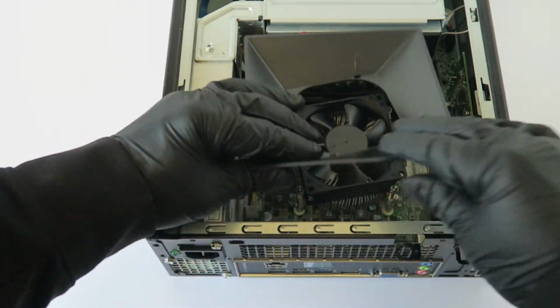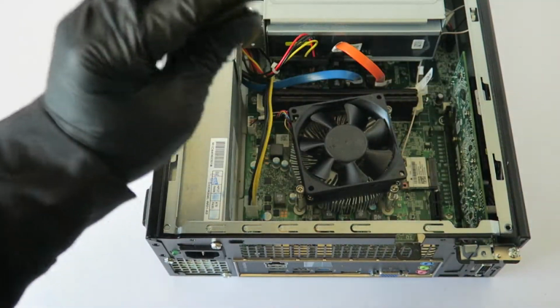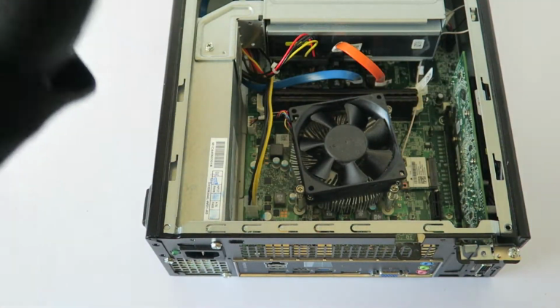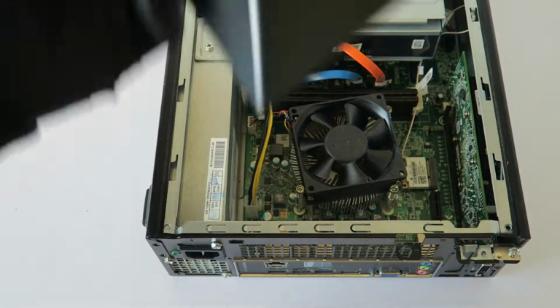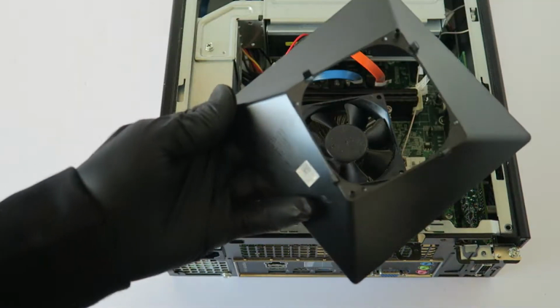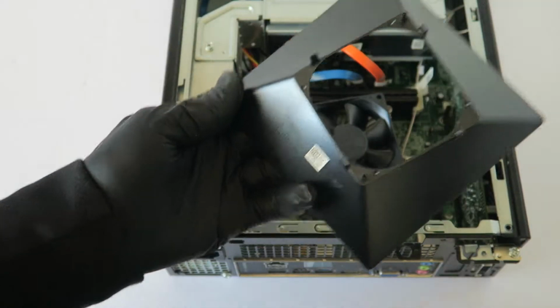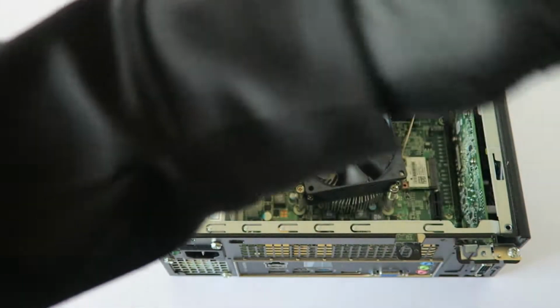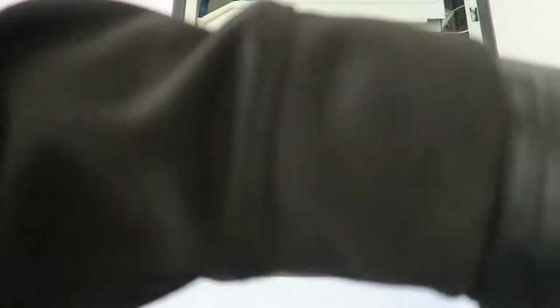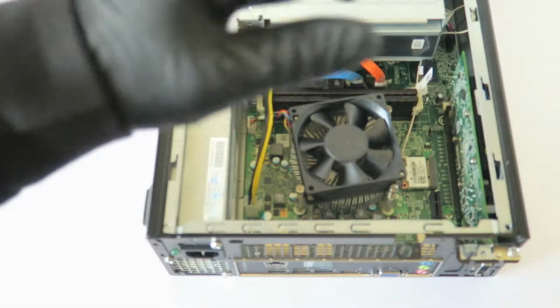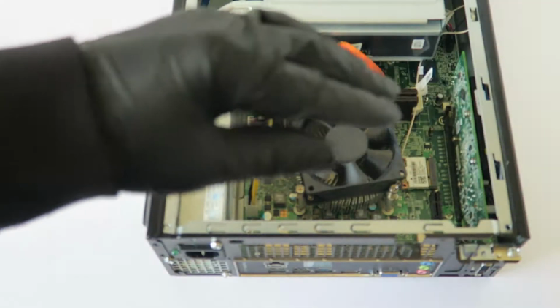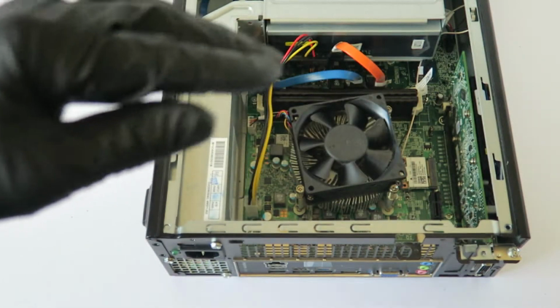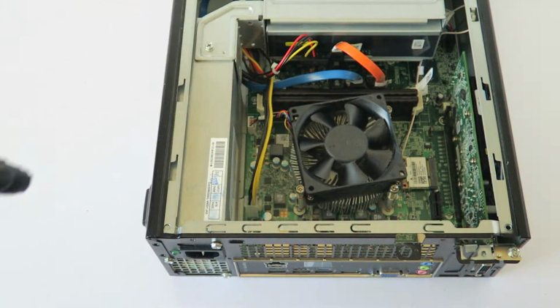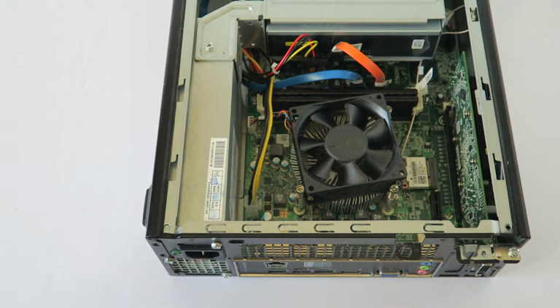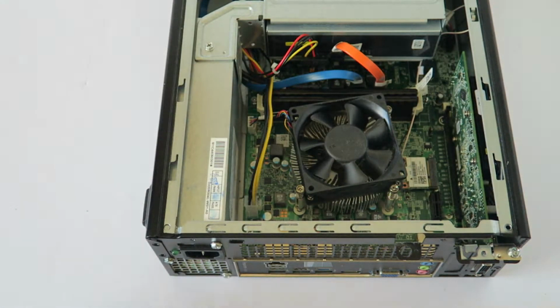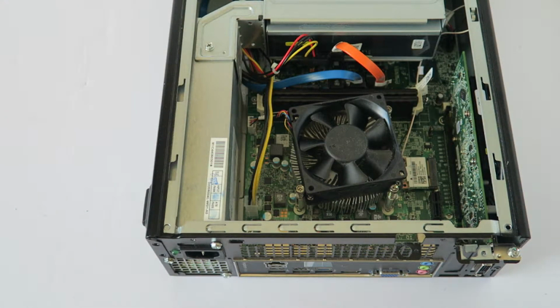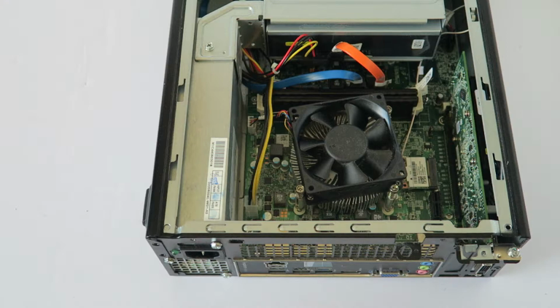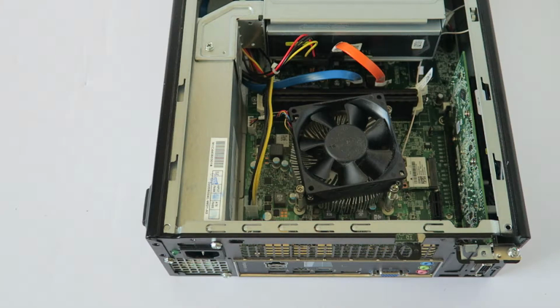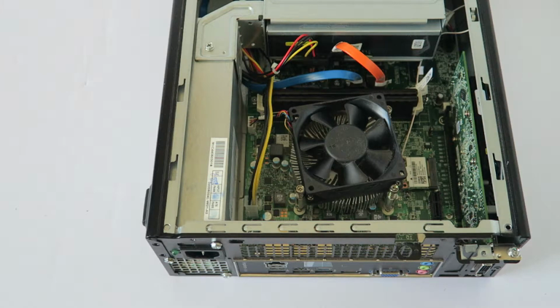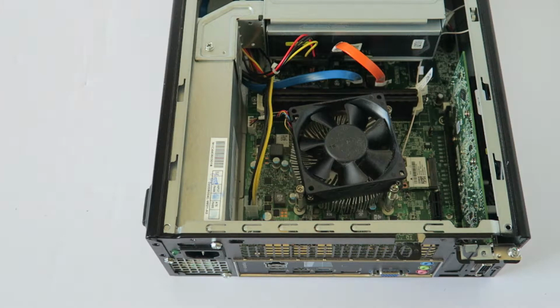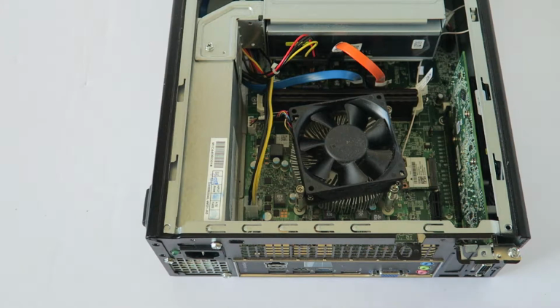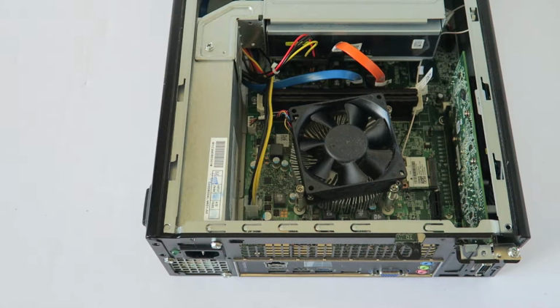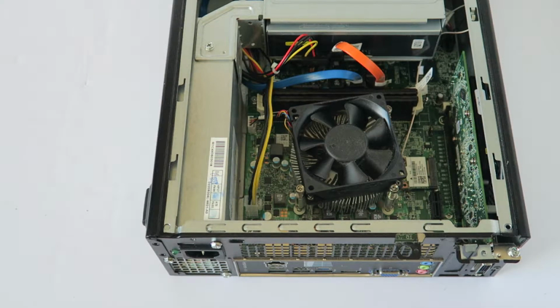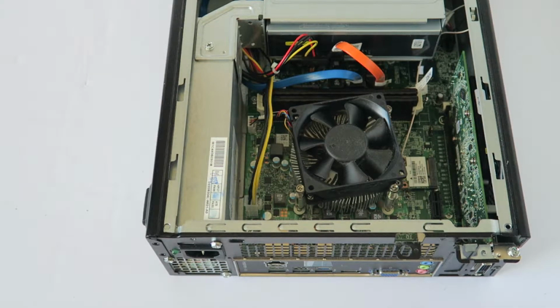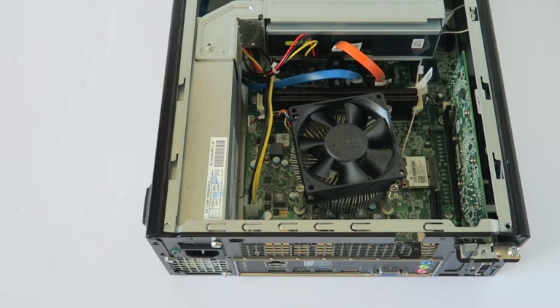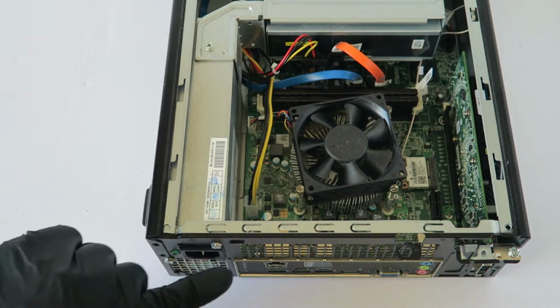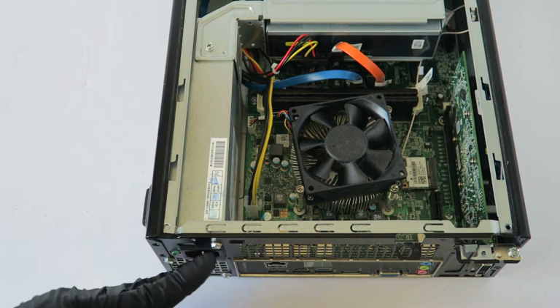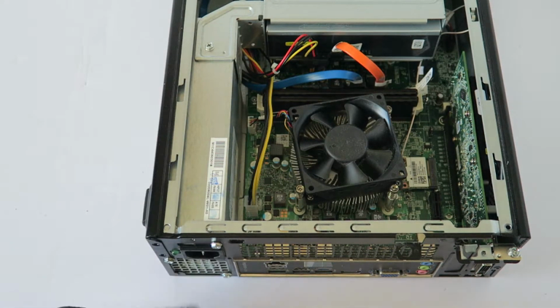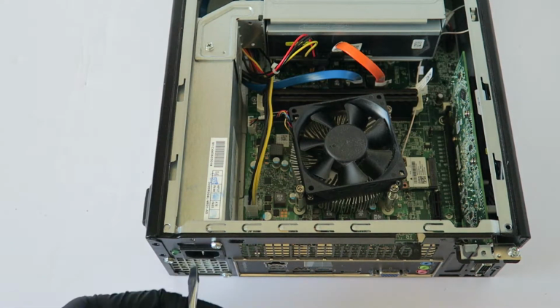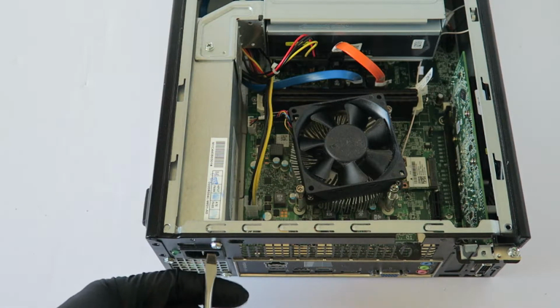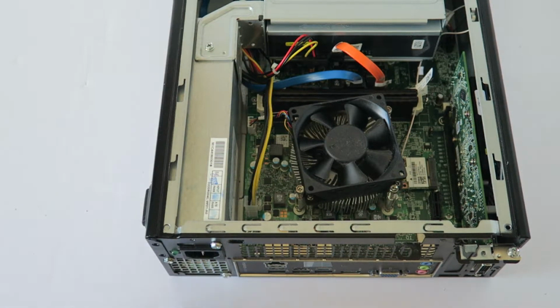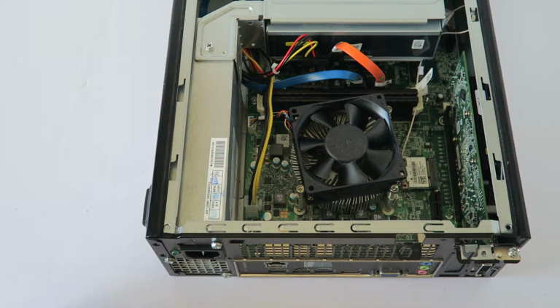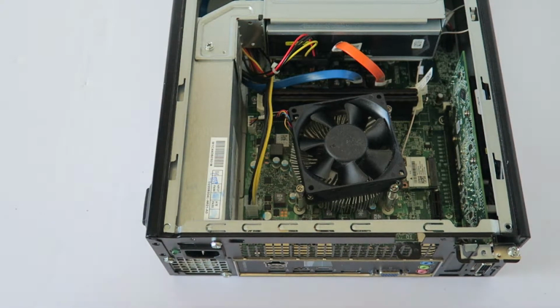Now we're going to start off by removing the three screws from the power supply here.